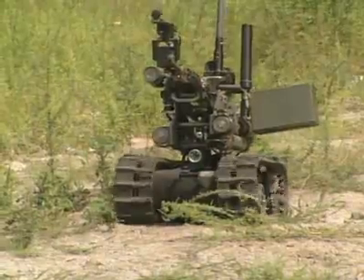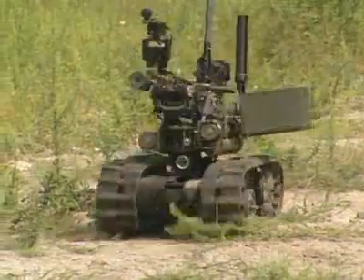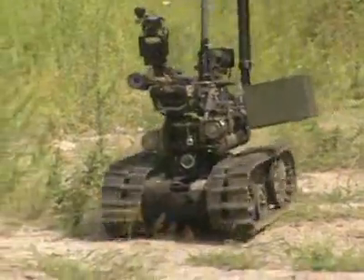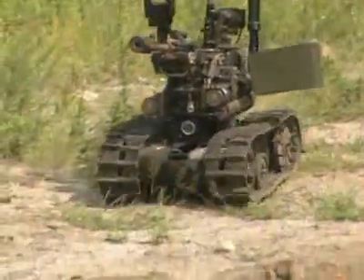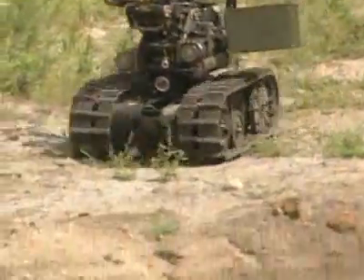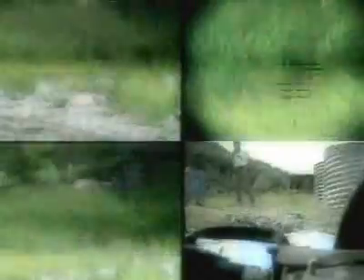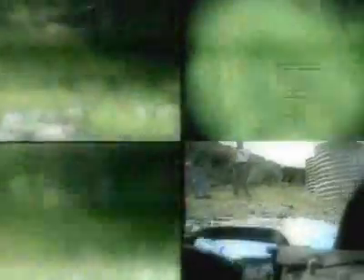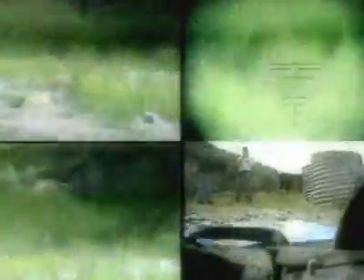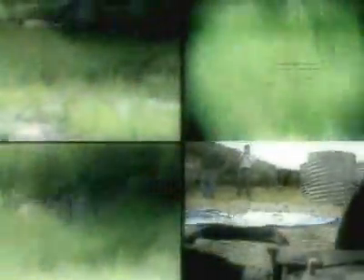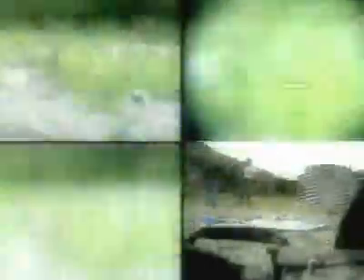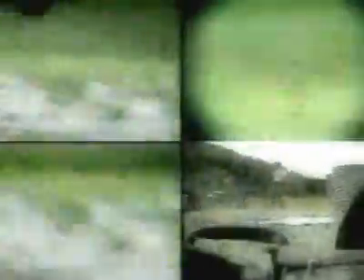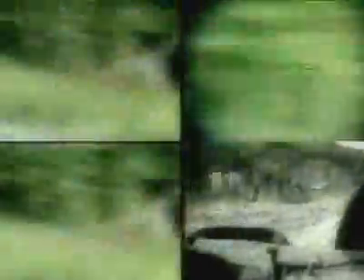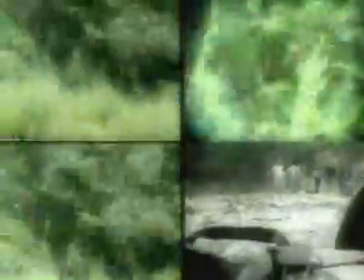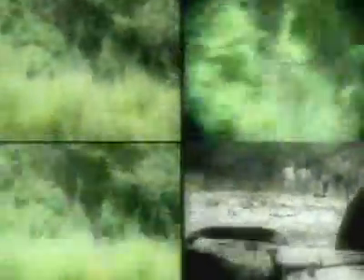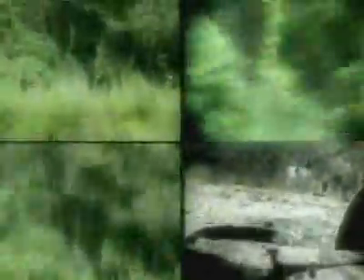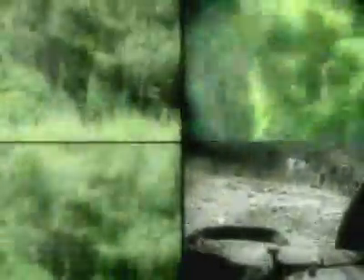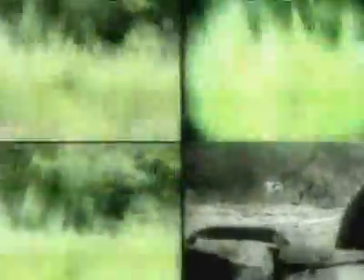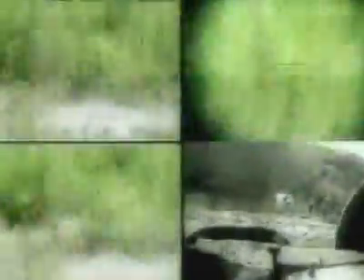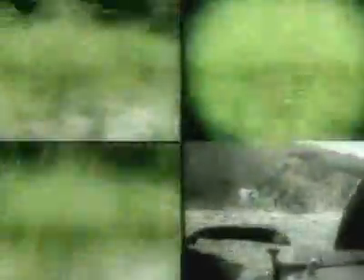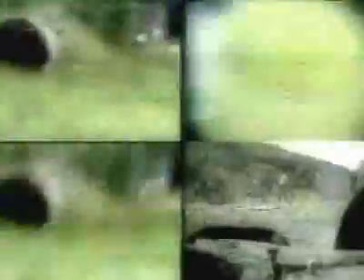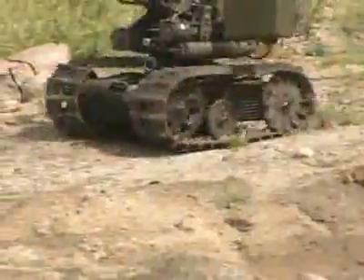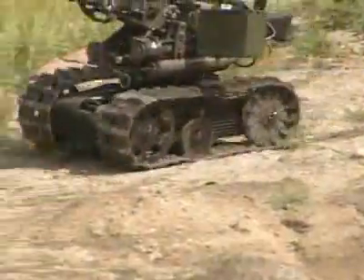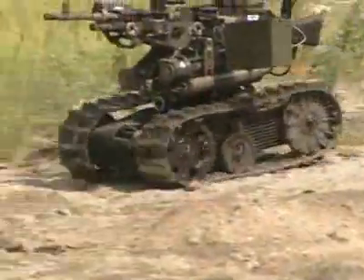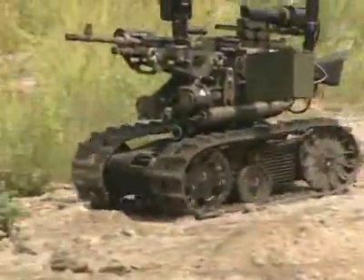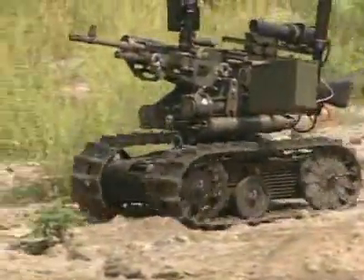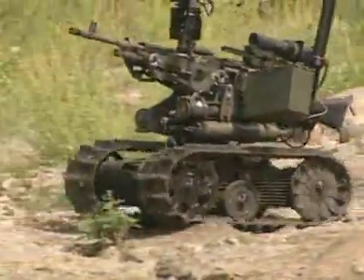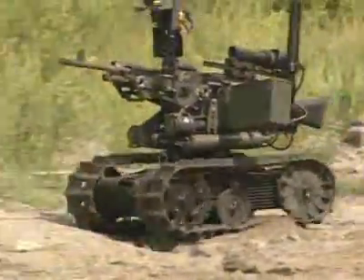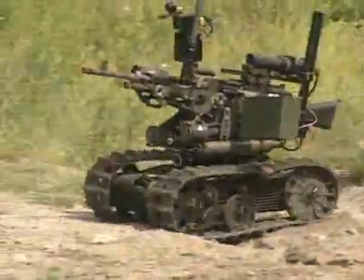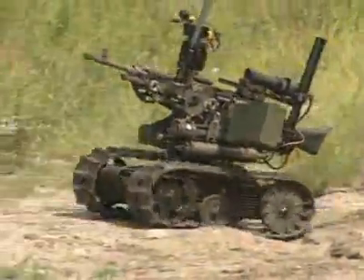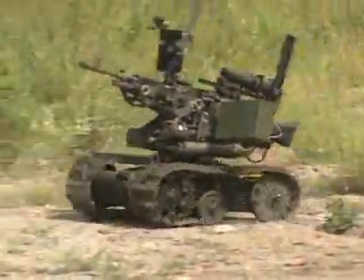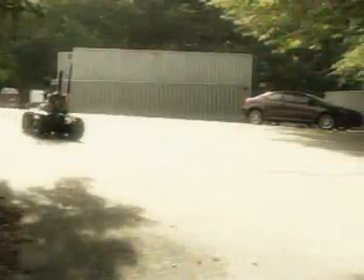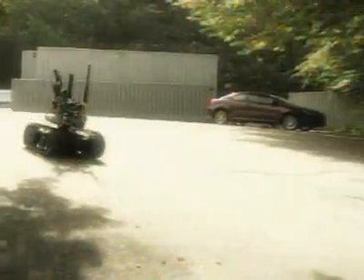The Sword's Talon weighs approximately 200 pounds with a mounted weapons system, so it is easily transported into combat. We can download it off the back end of a Humvee, roll it out the backside of a Striker vehicle or armored vehicle, and put it right into action.